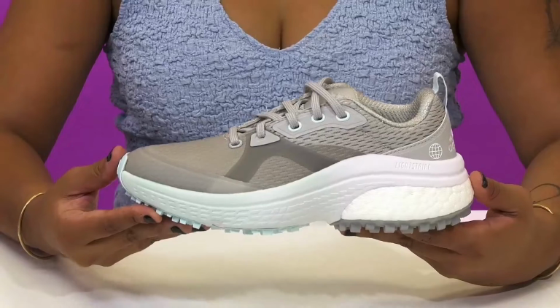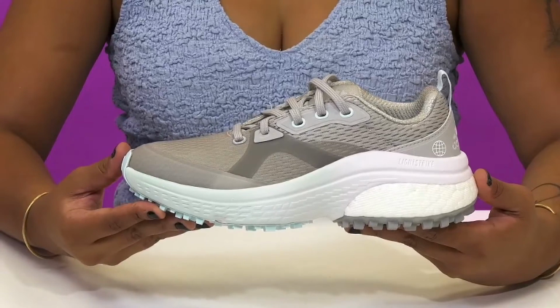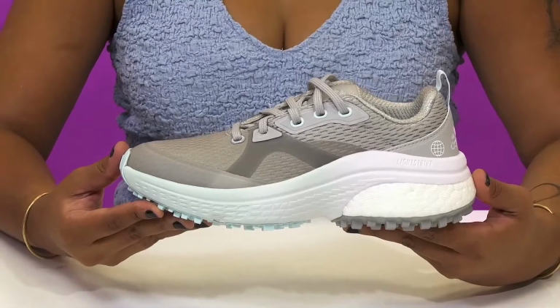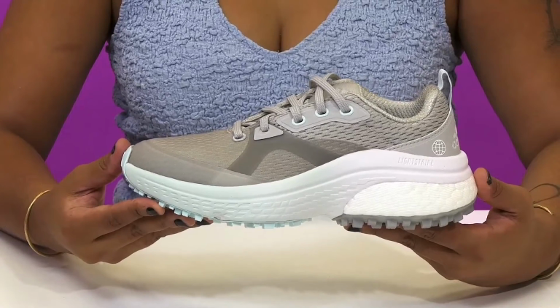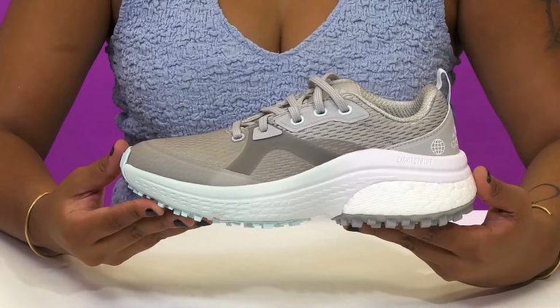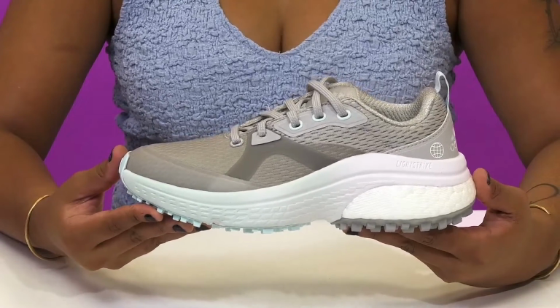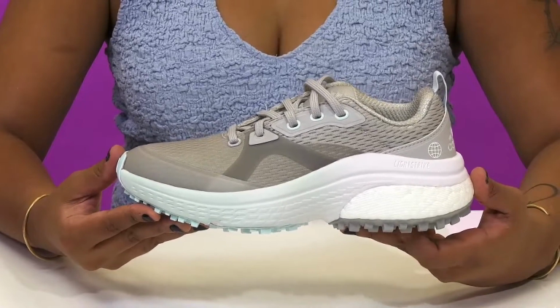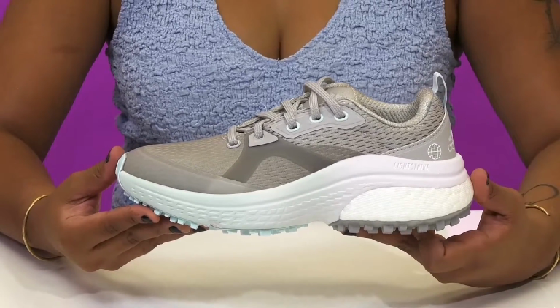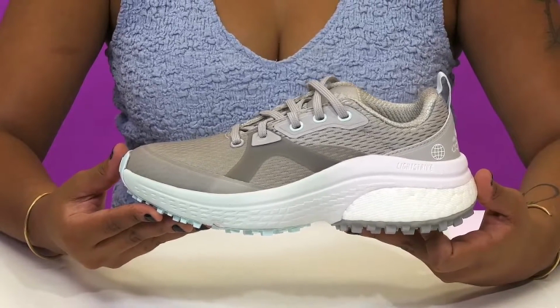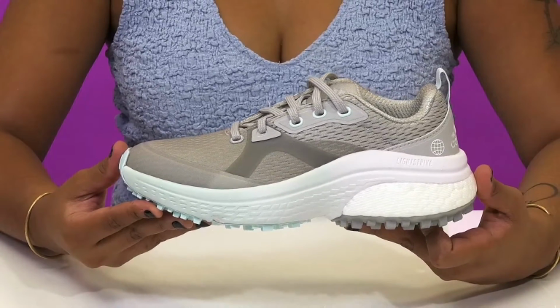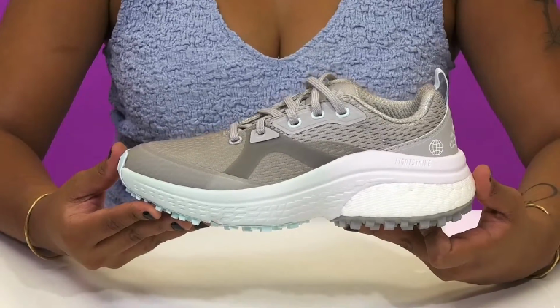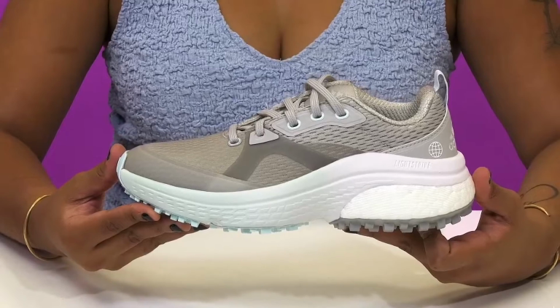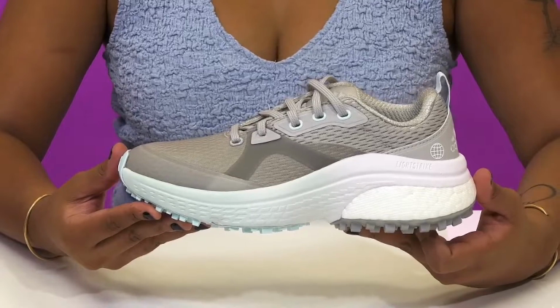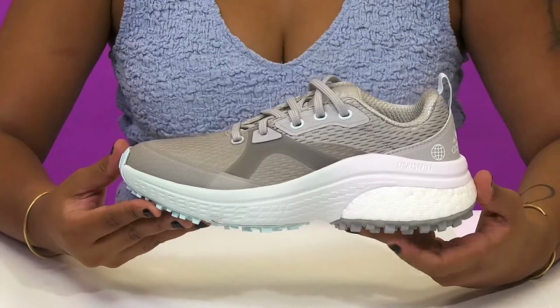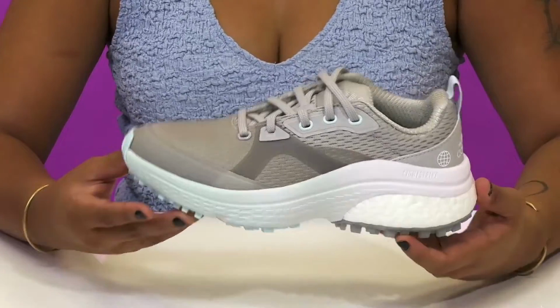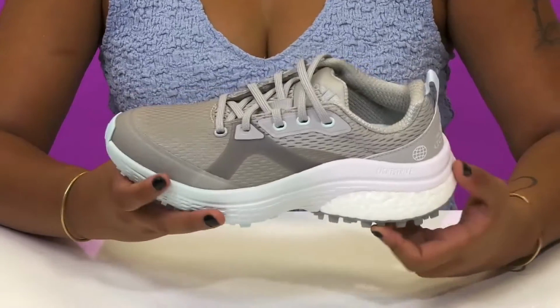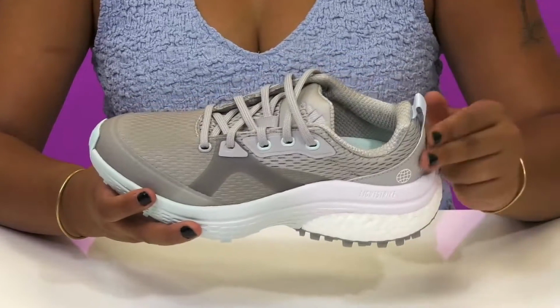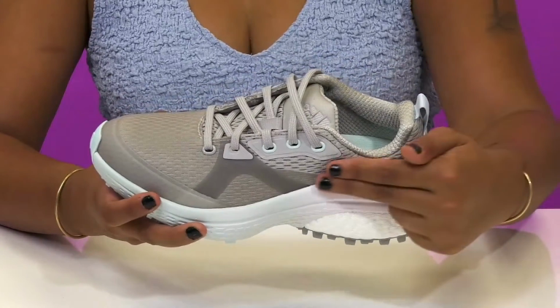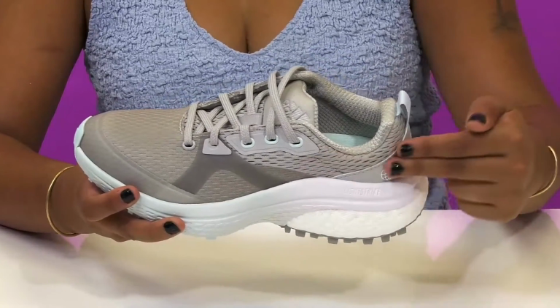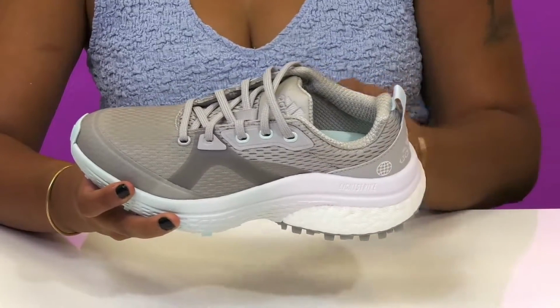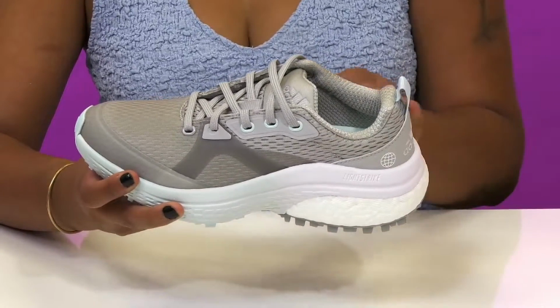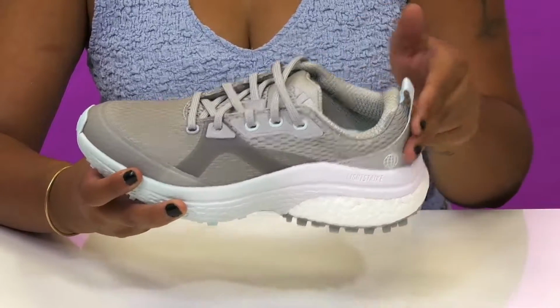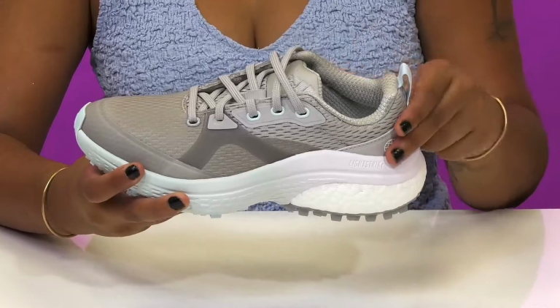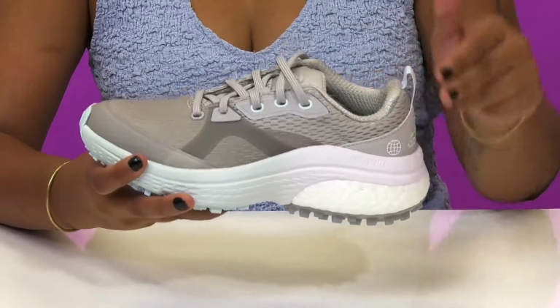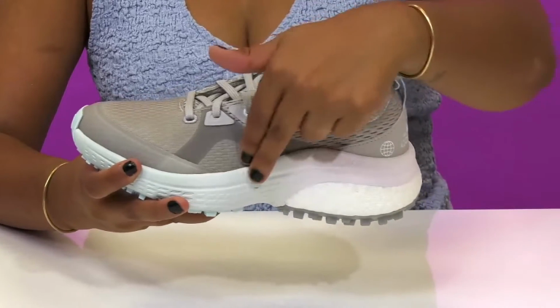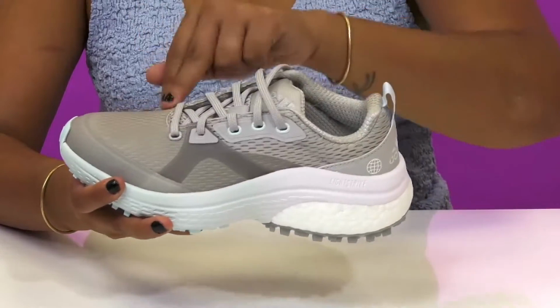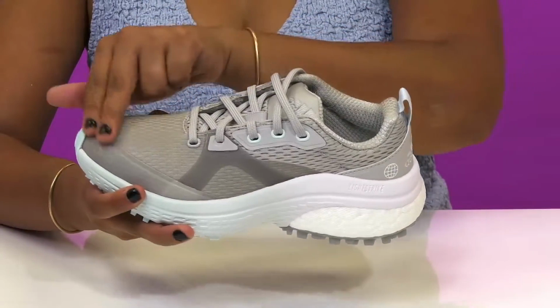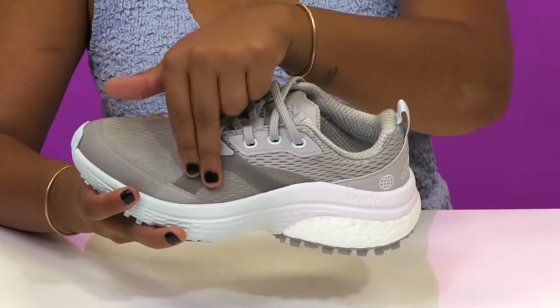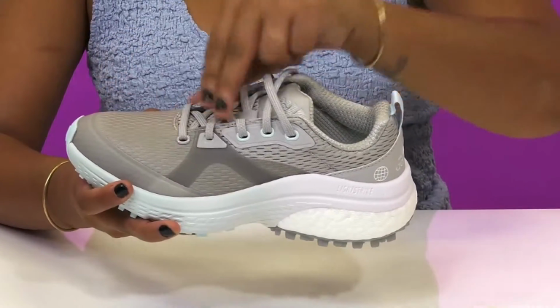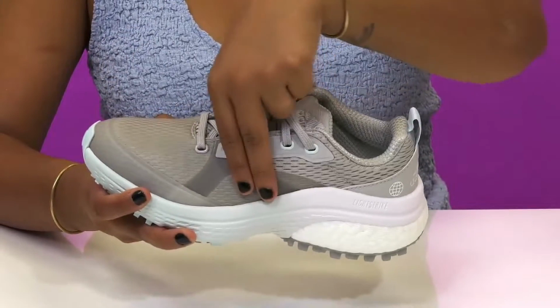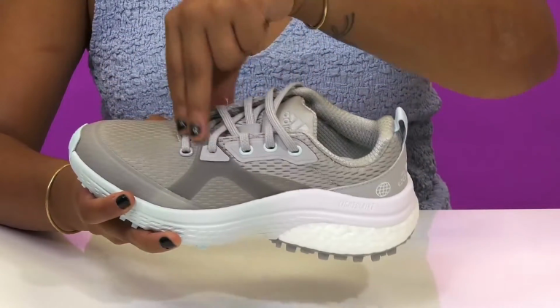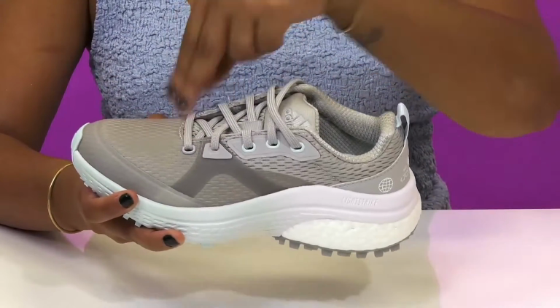Let your little one tee off in style and comfort in these golf shoes by Adidas. They'll absolutely adore this mesh upper that'll give them a very breathable feeling while having some synthetic overlays creating a nice amount of security and a lot of style.